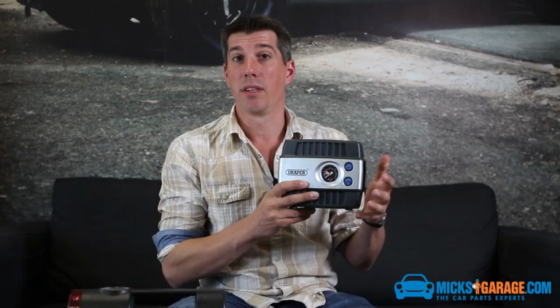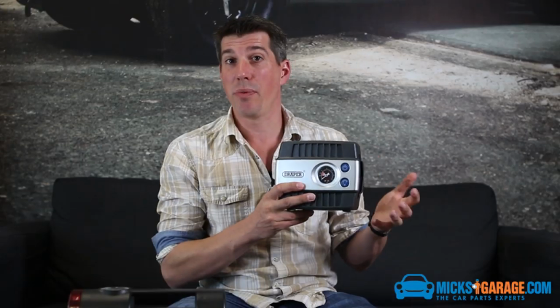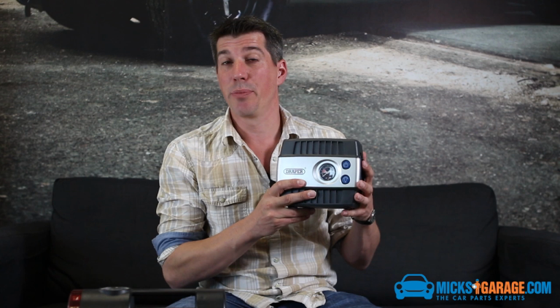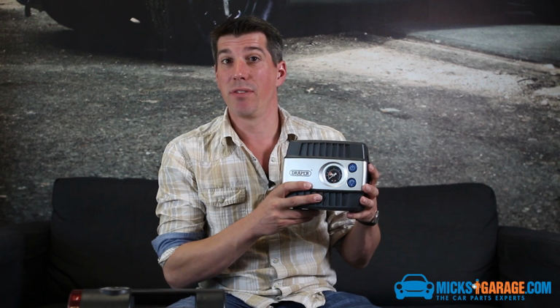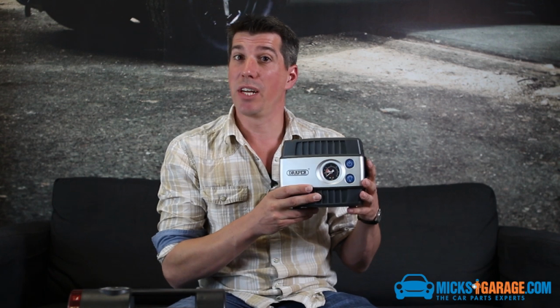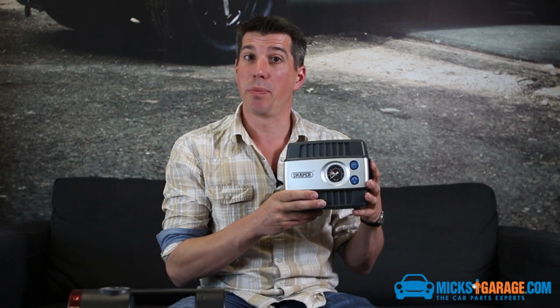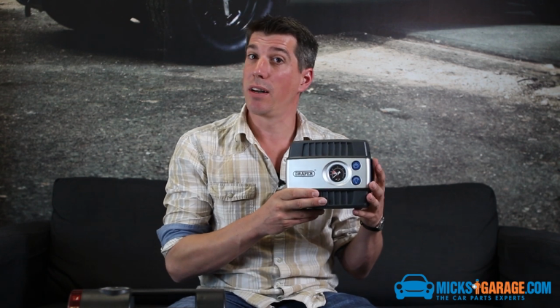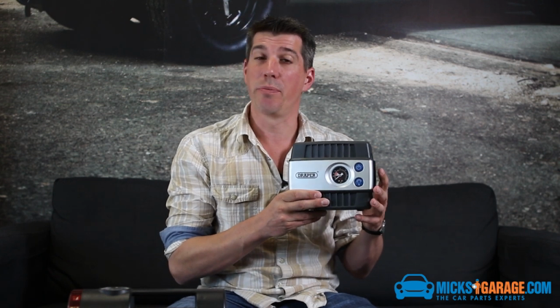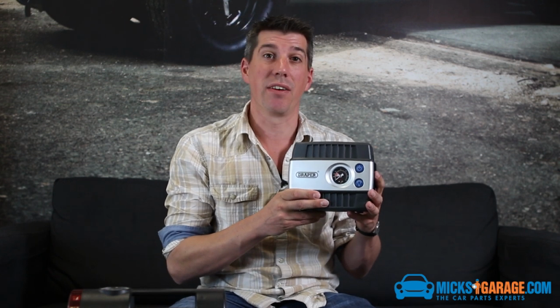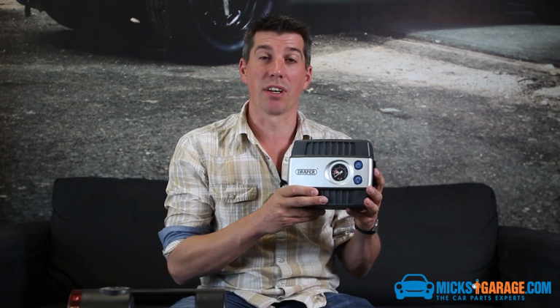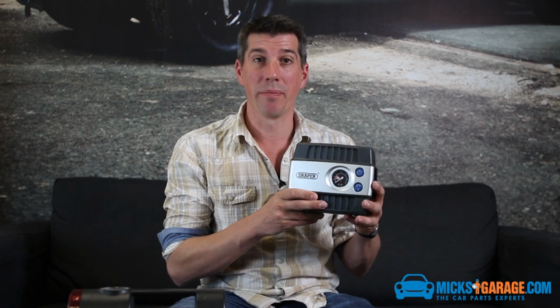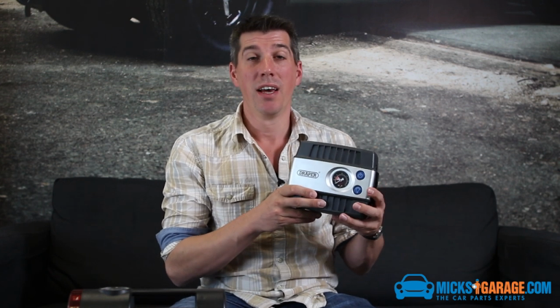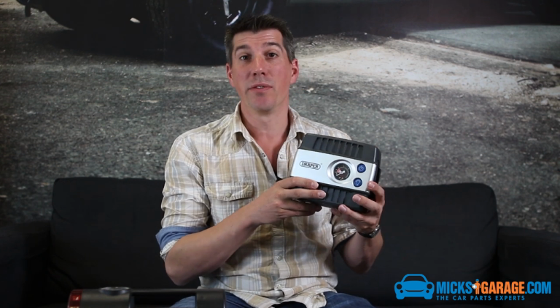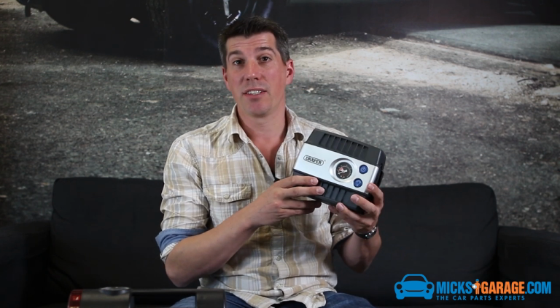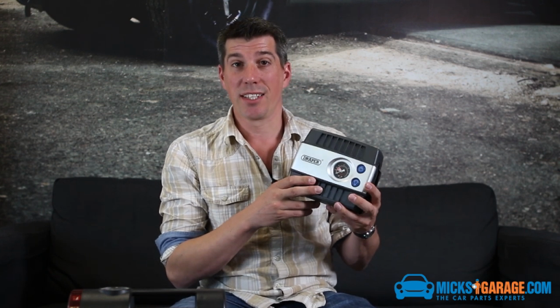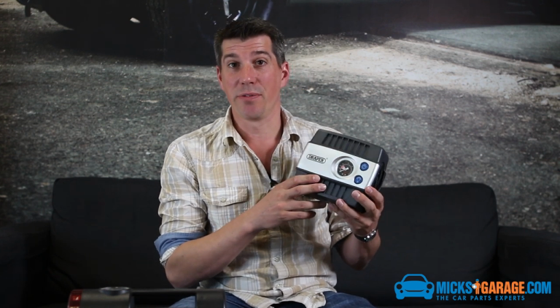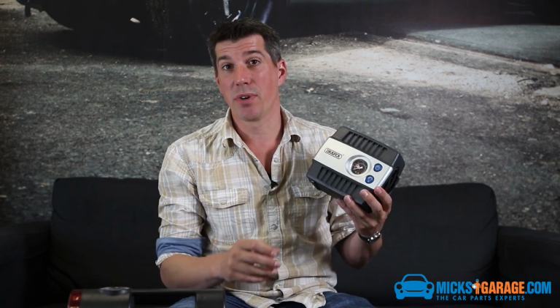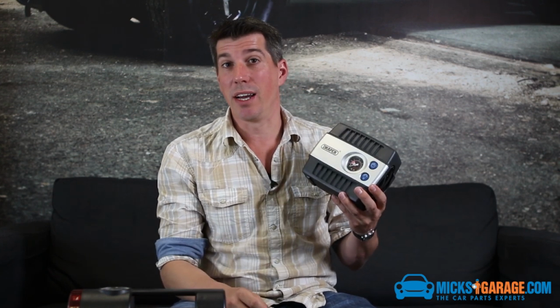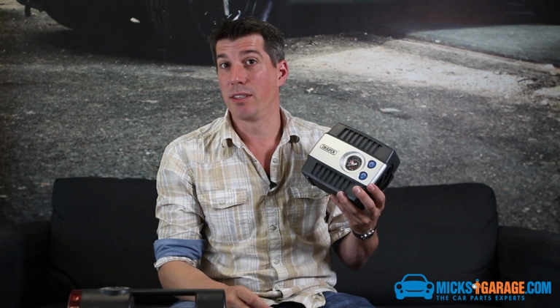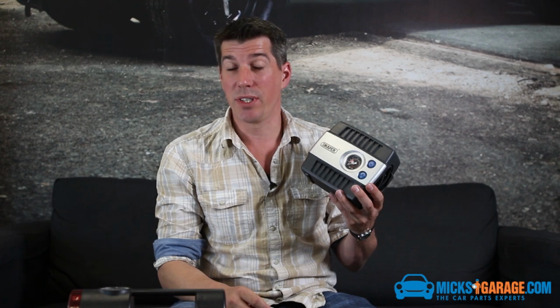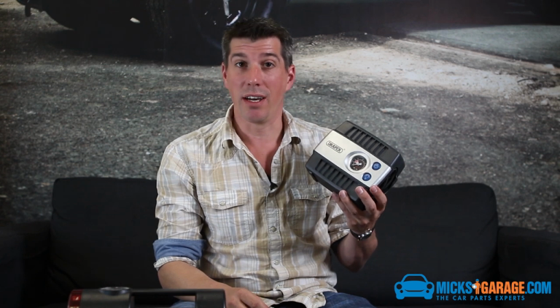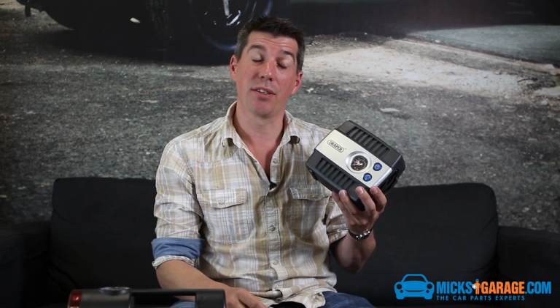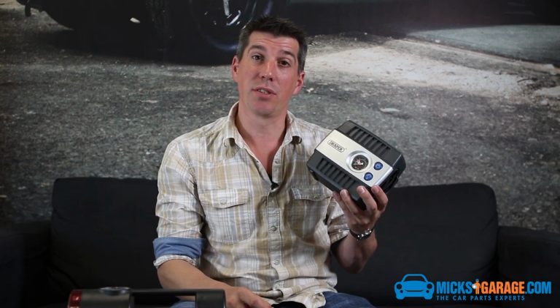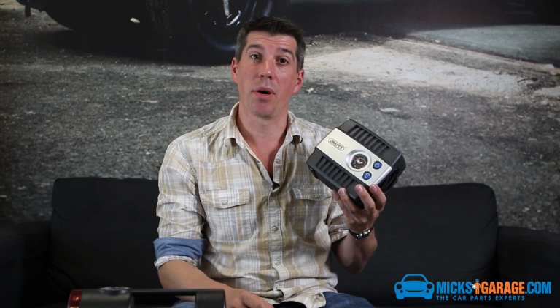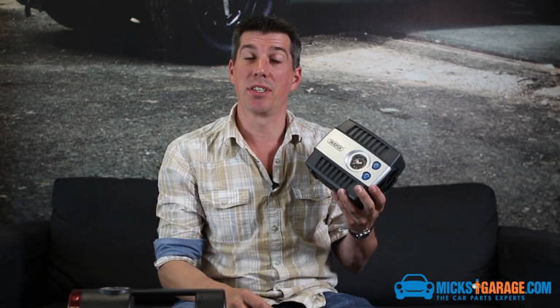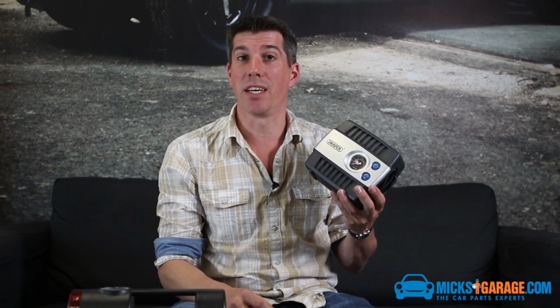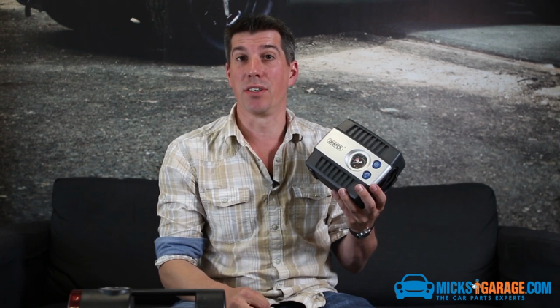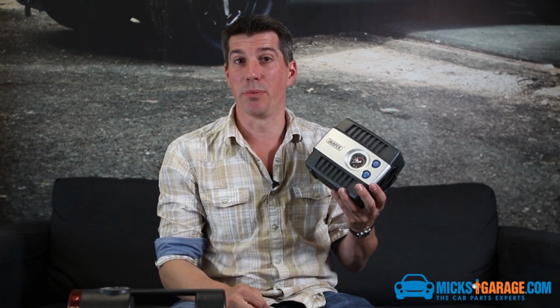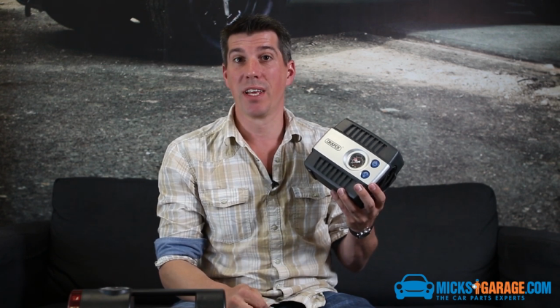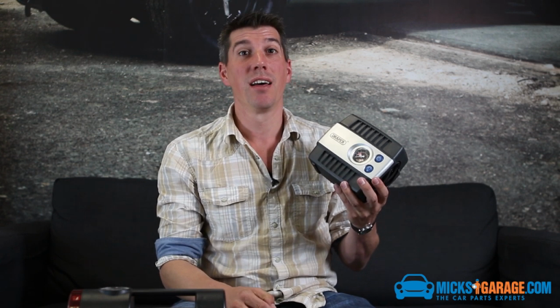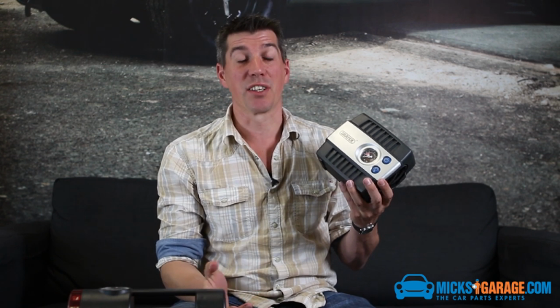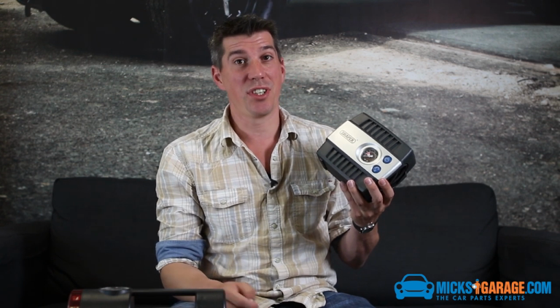The Draper air compressor is available to buy online from MixGarage.com. Don't forget to check us out on Facebook and Twitter, and you can also subscribe to our channel here on YouTube. Thanks for watching.